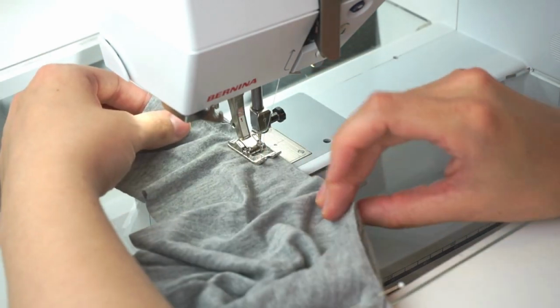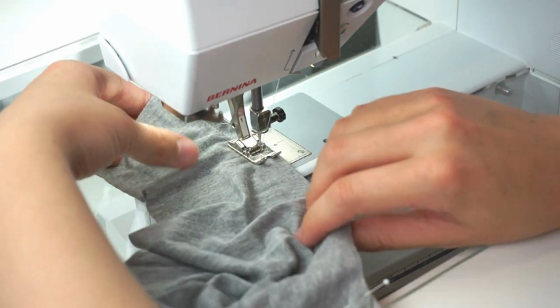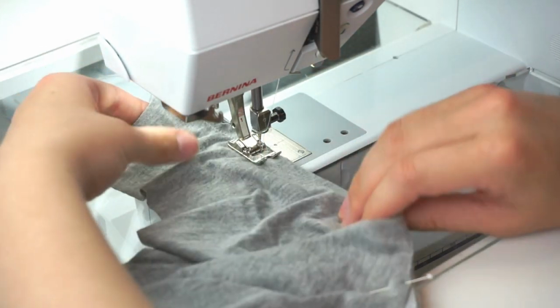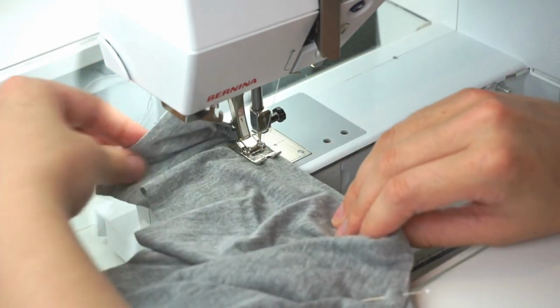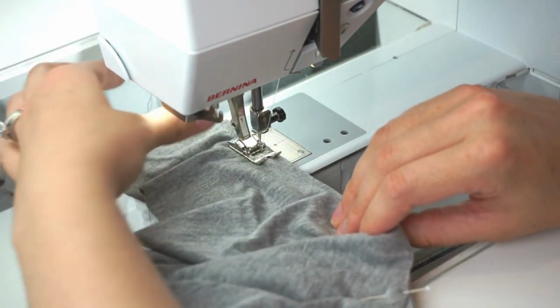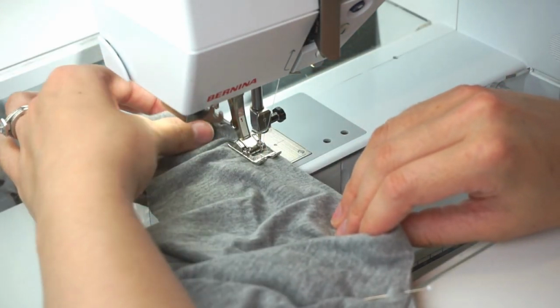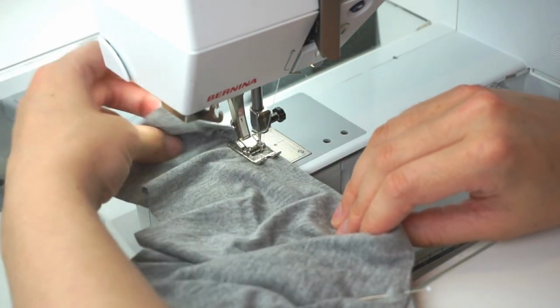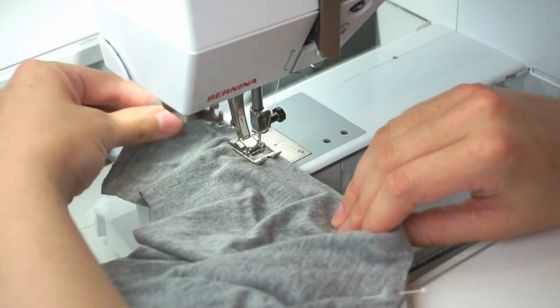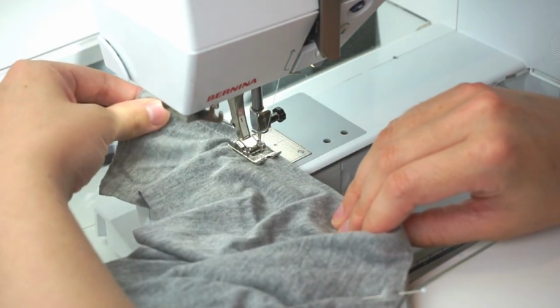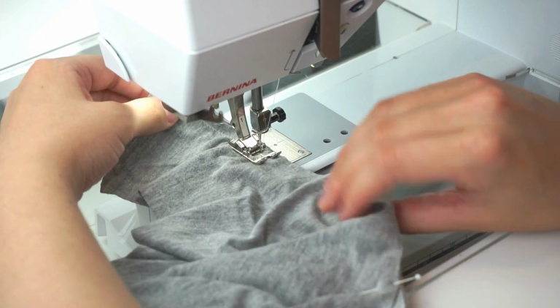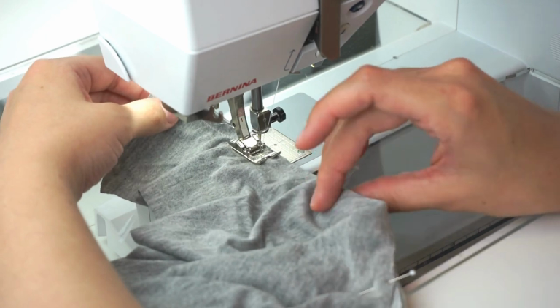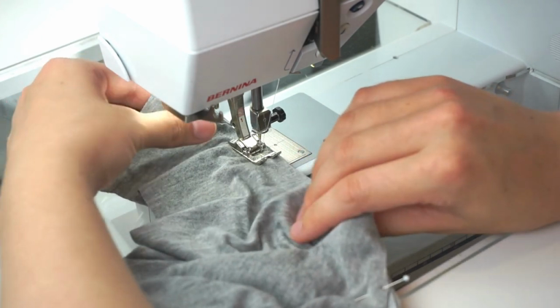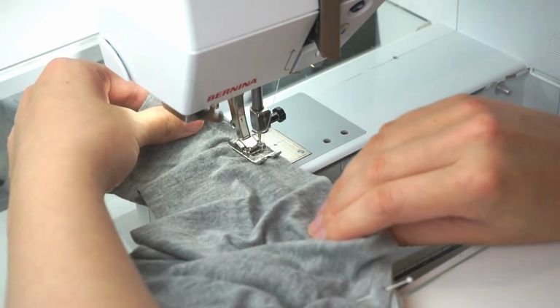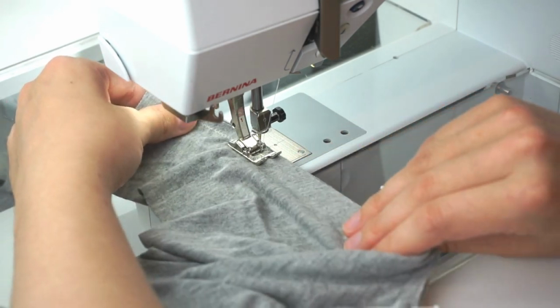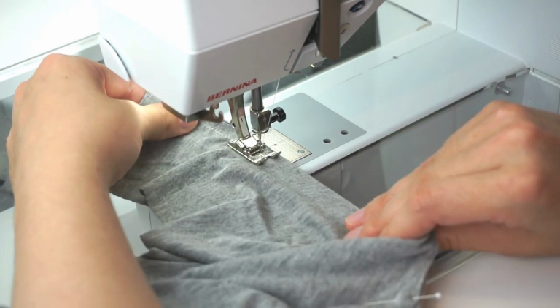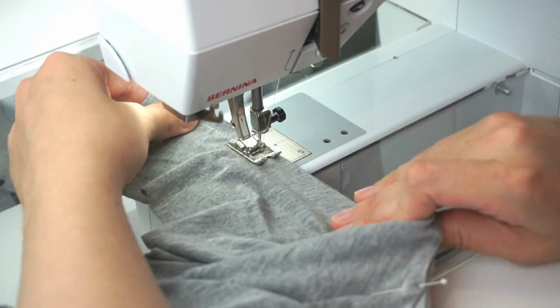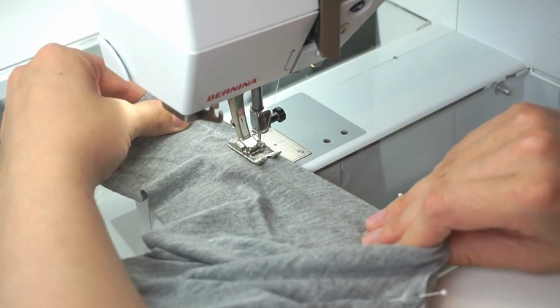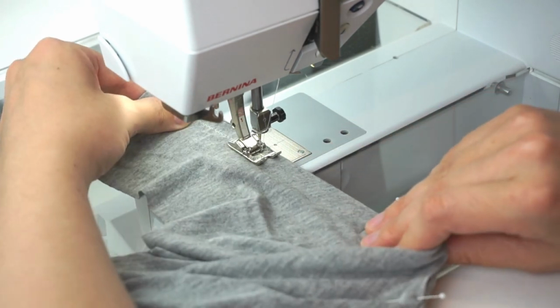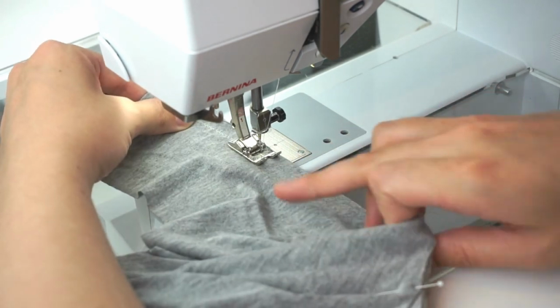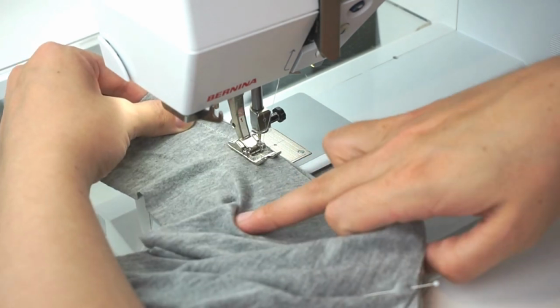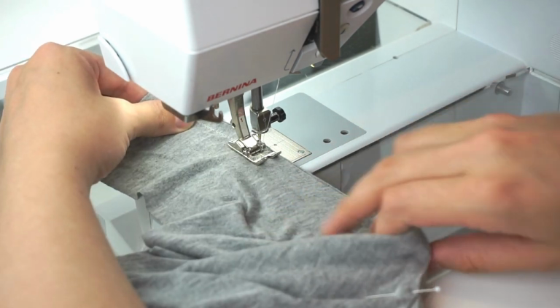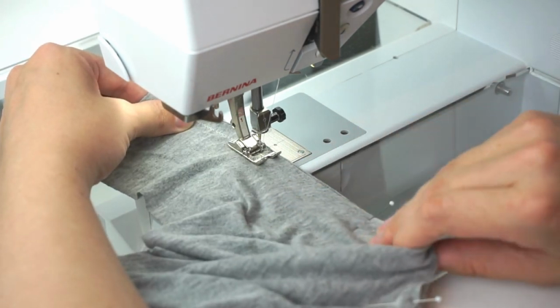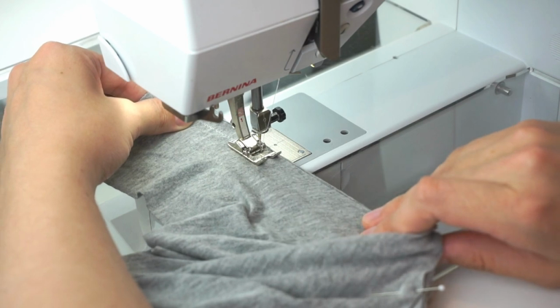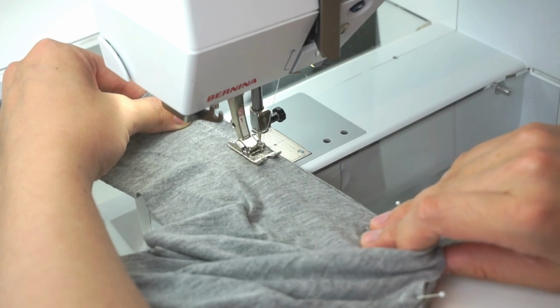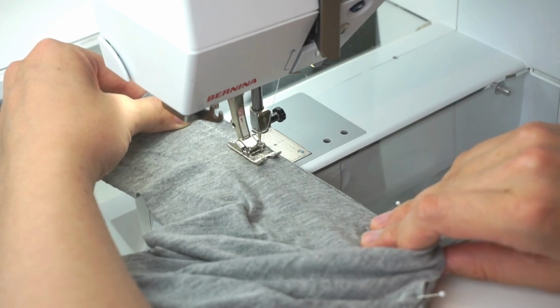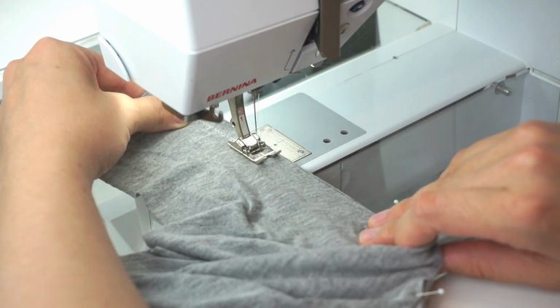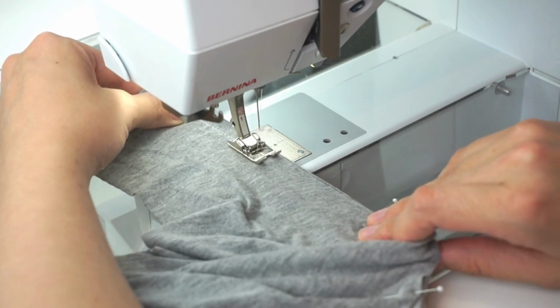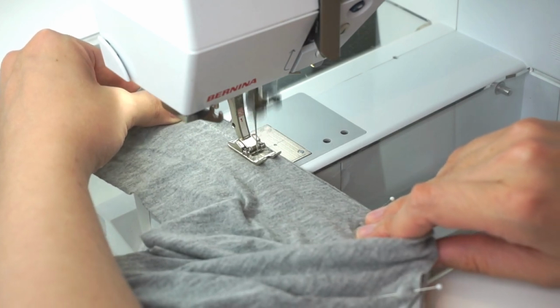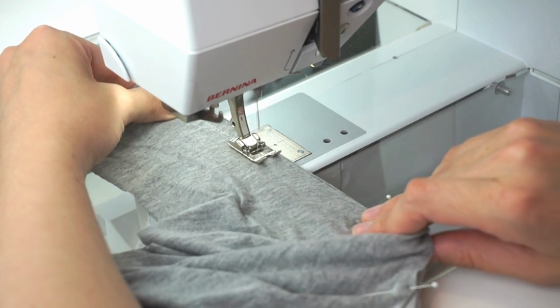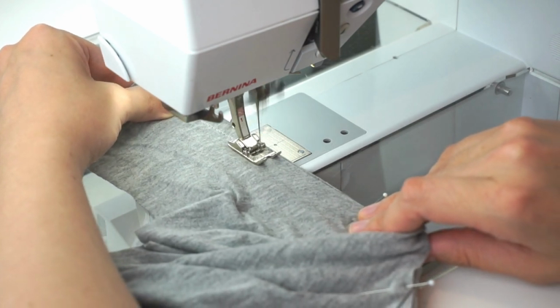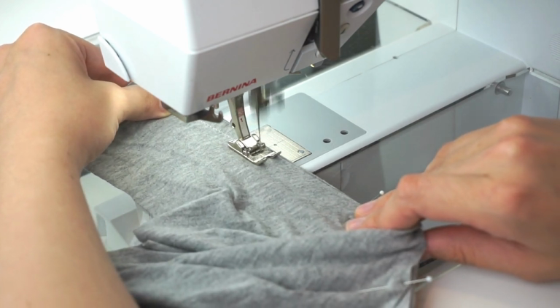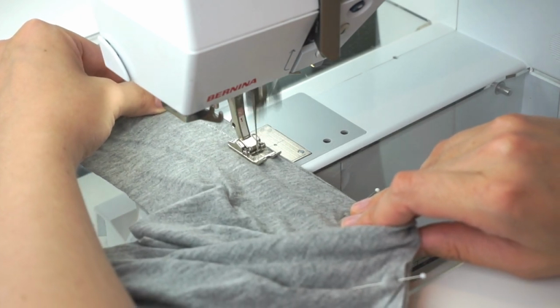Once I reach the next pin I have fabric to hold onto, so I hold fabric to fabric, pulling the neckband to fit, and let it go through the machine.